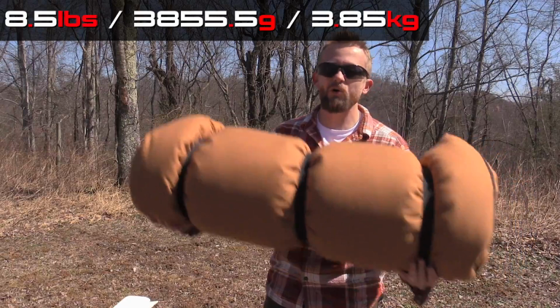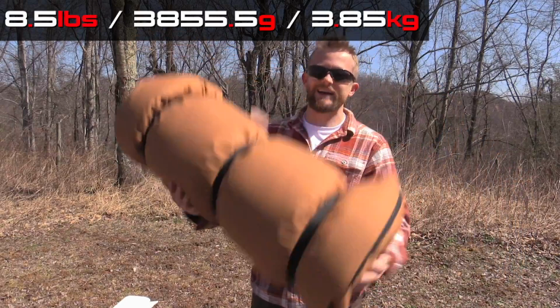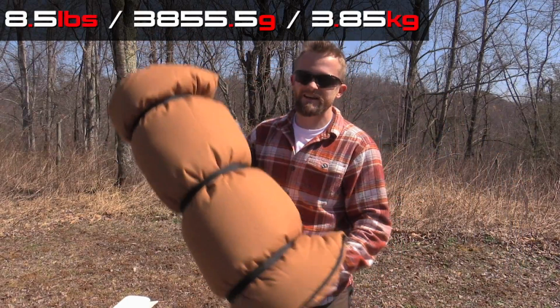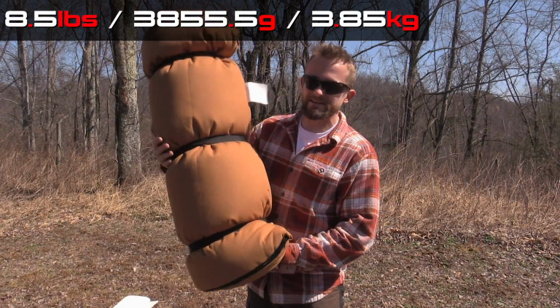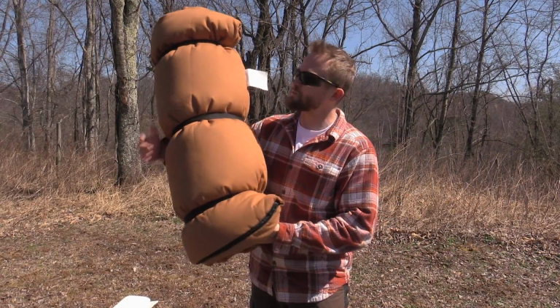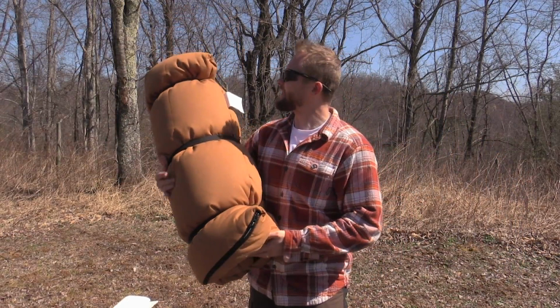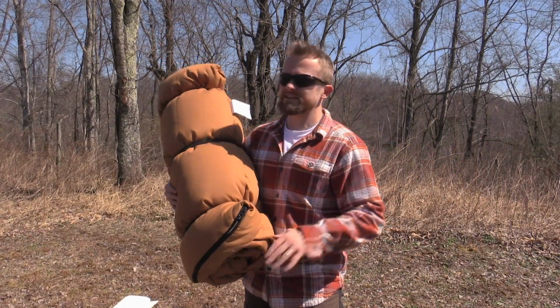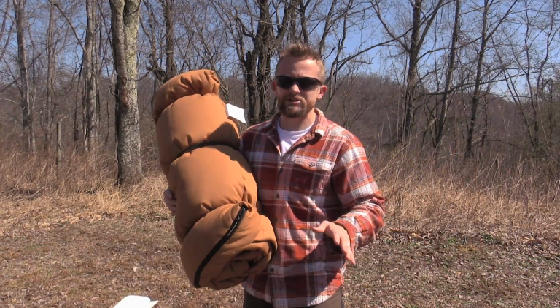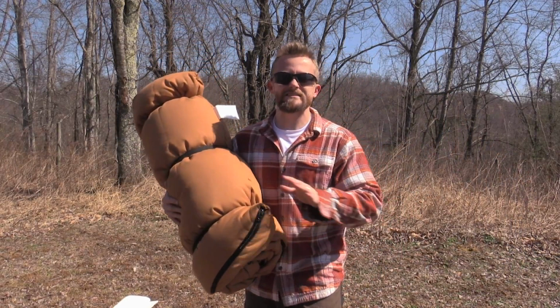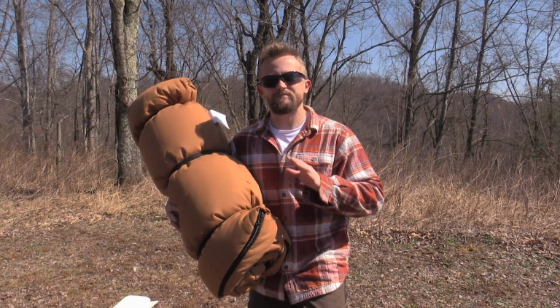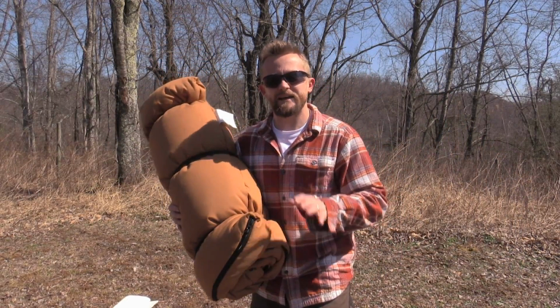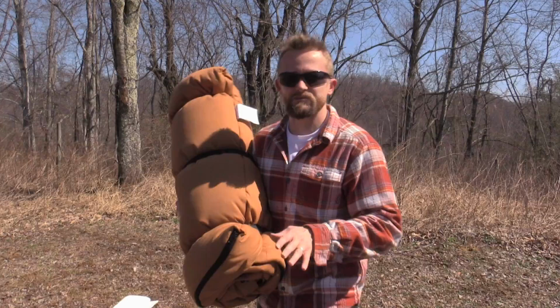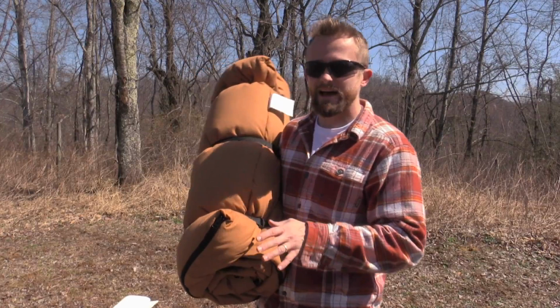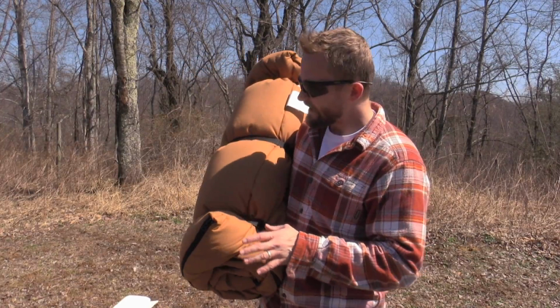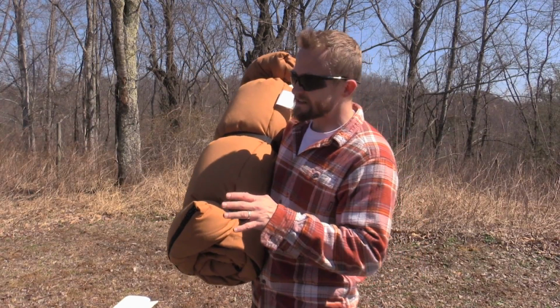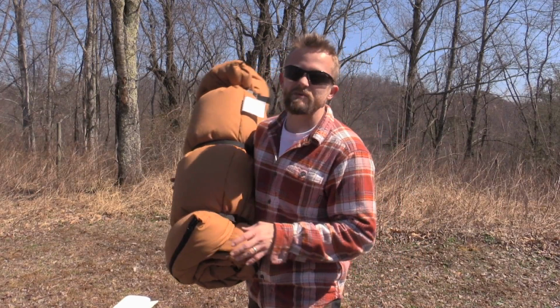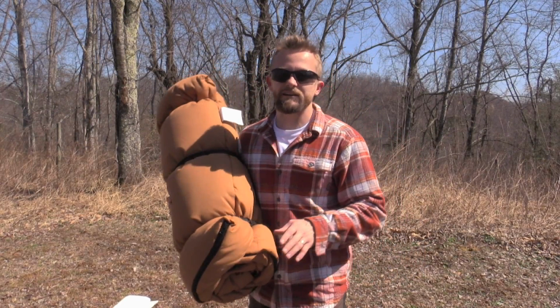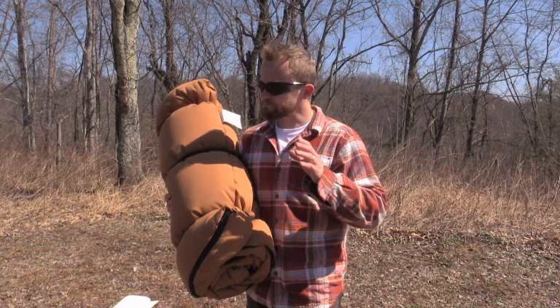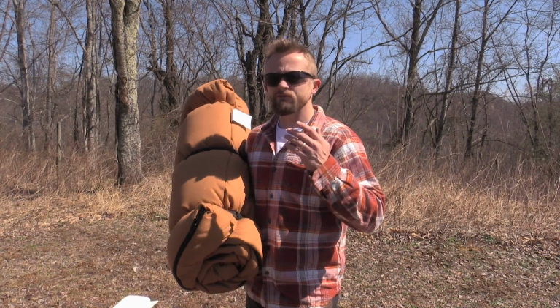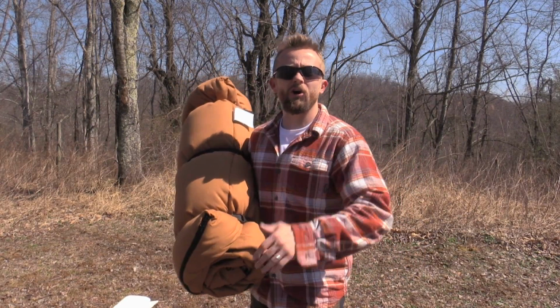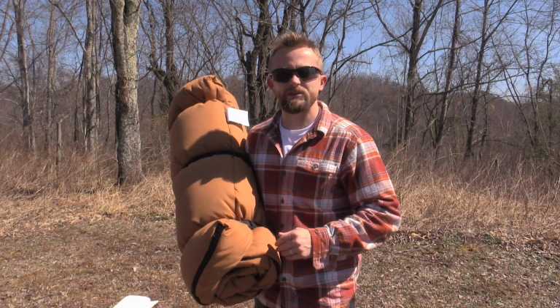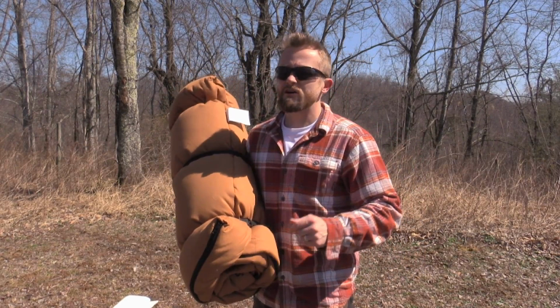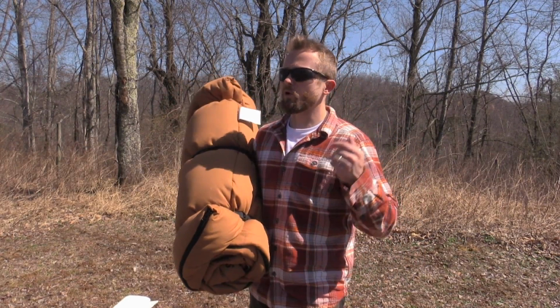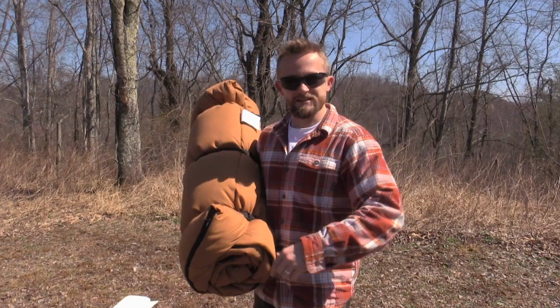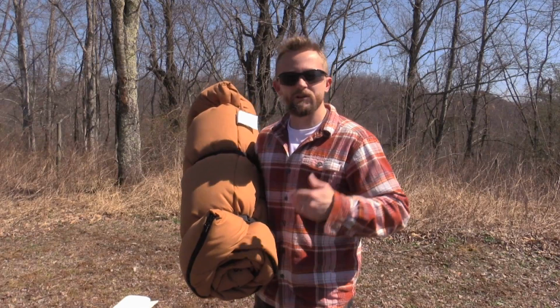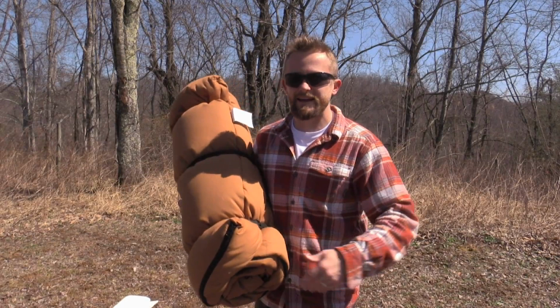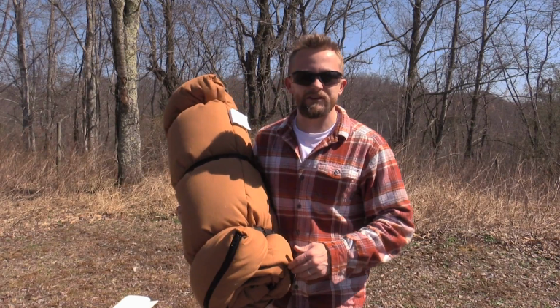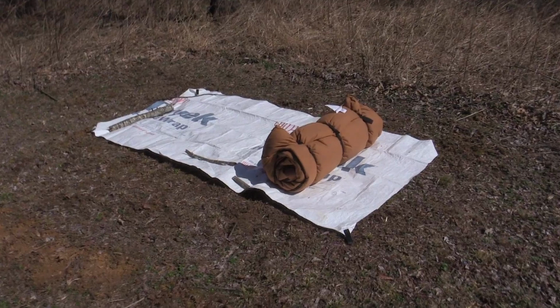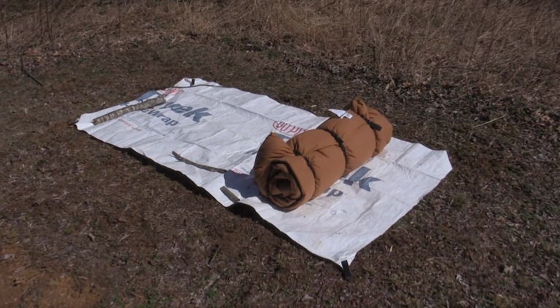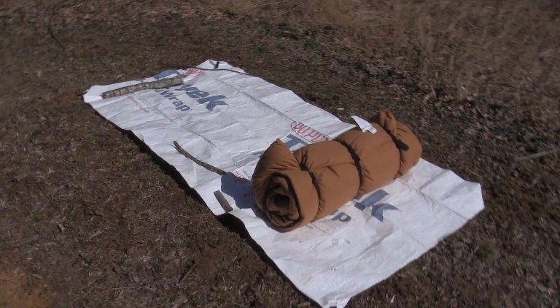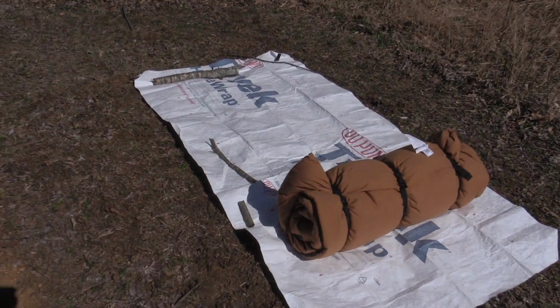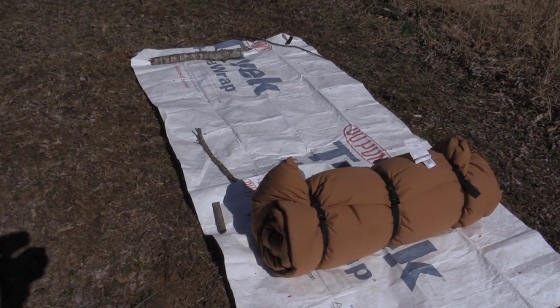When it comes to weight you are looking at eight and a half pounds. So with the size and weight in consideration, this is not a backpacking sleeping bag. This is a sleeping bag for car camping, for hunting — throw it on the back of the ATV and head off into the woods, that sort of thing.